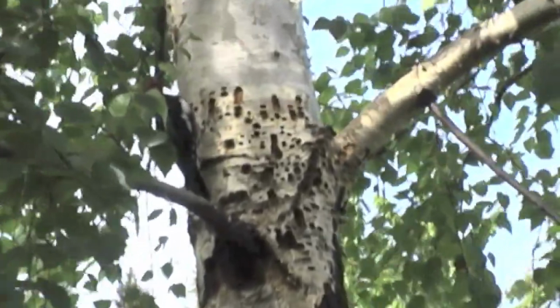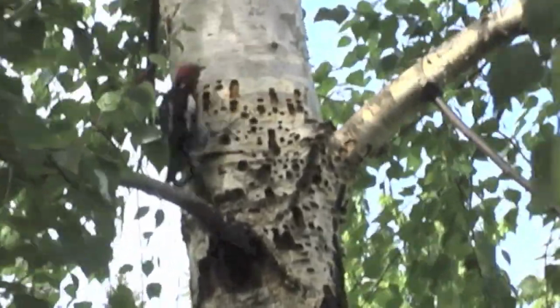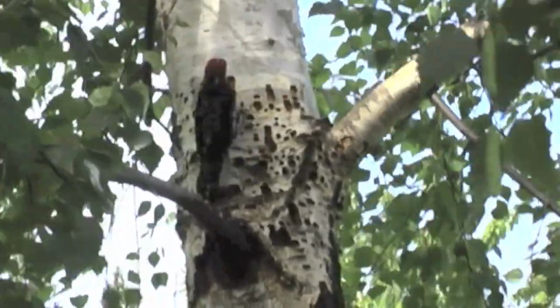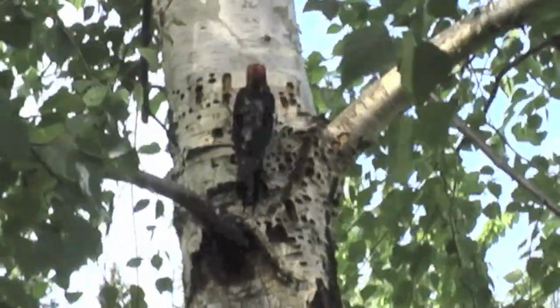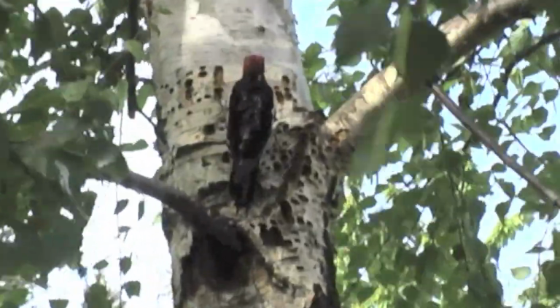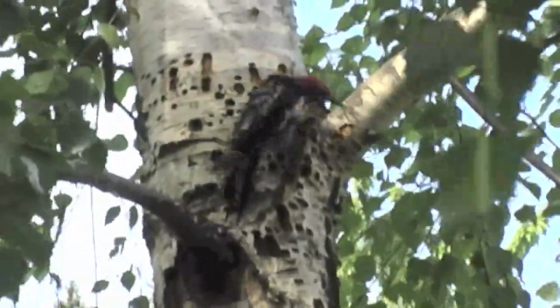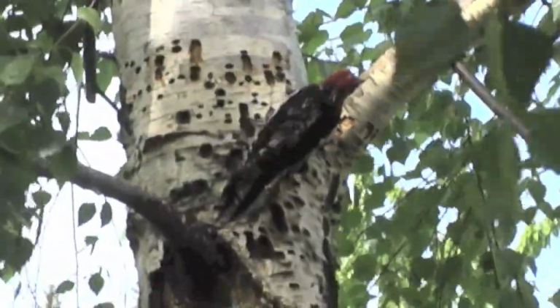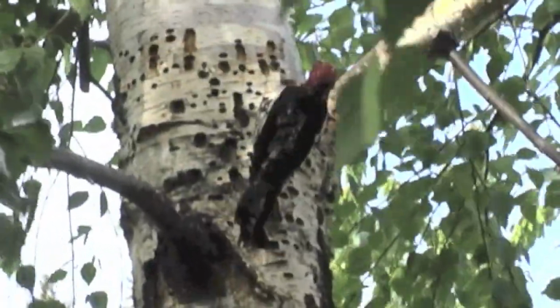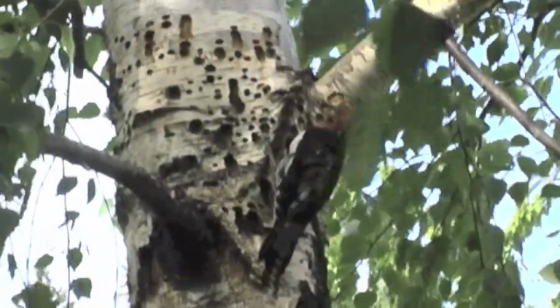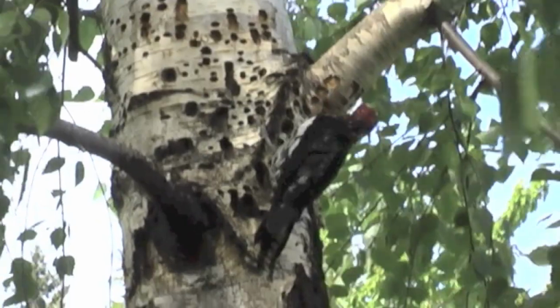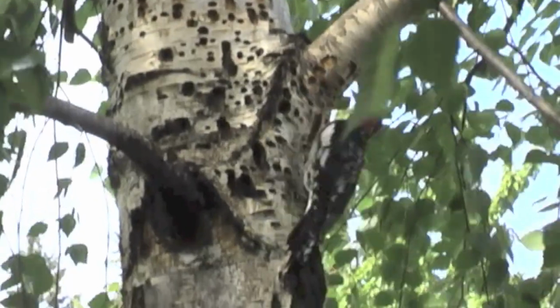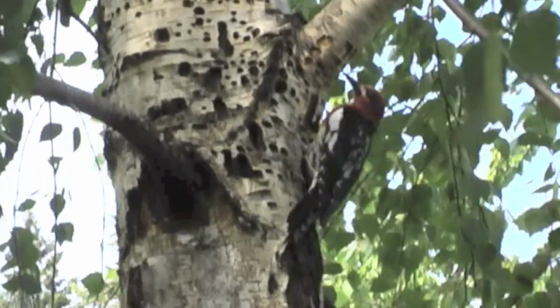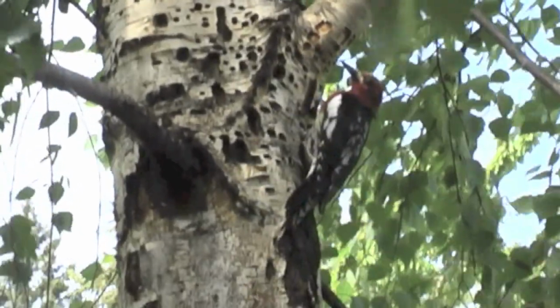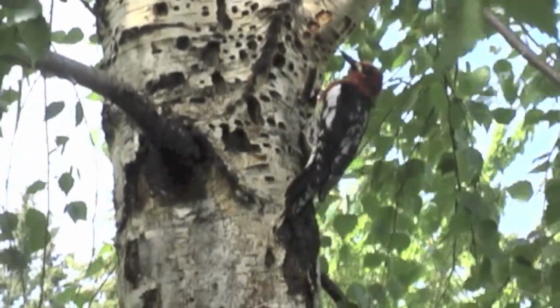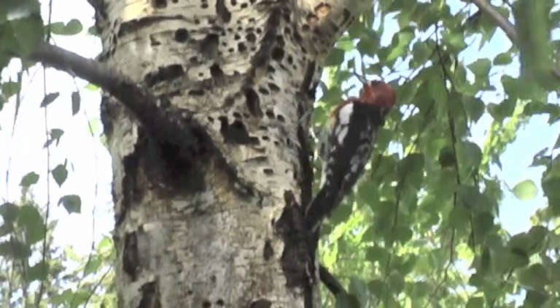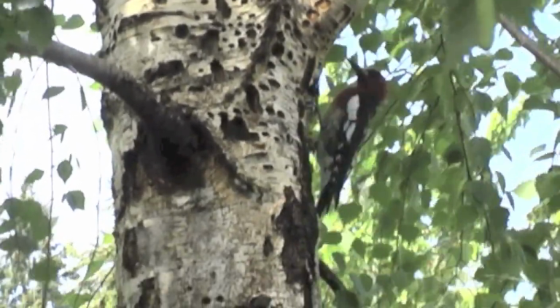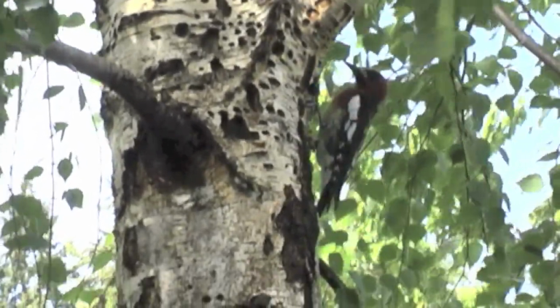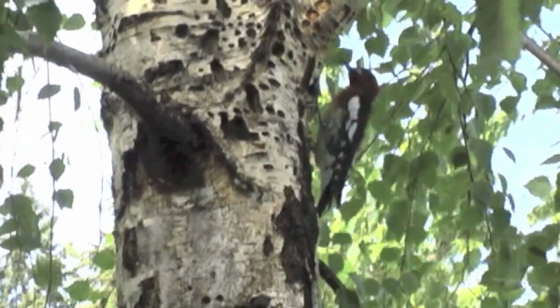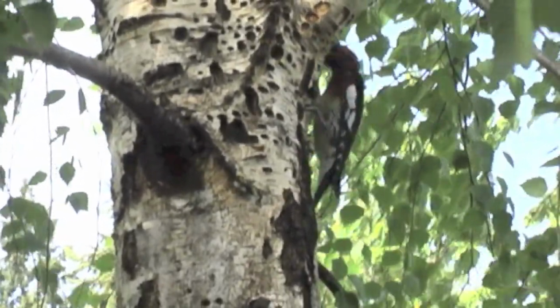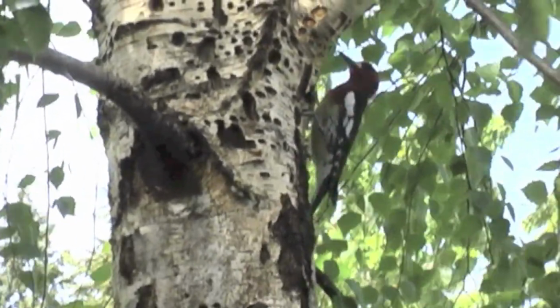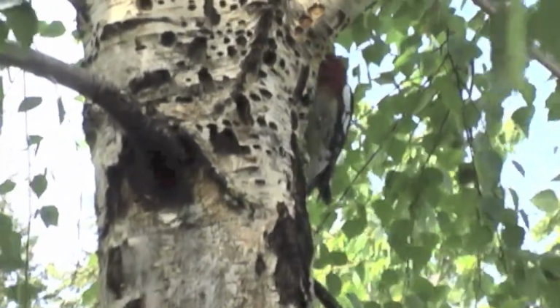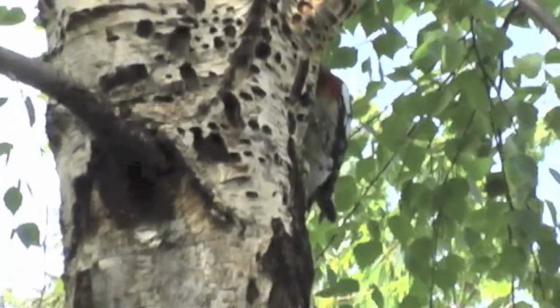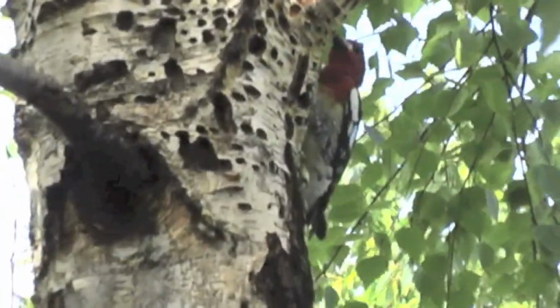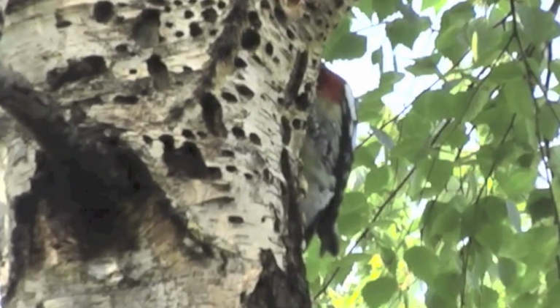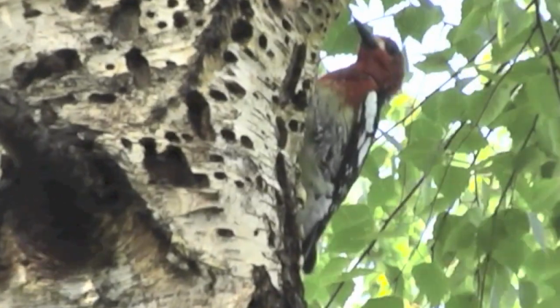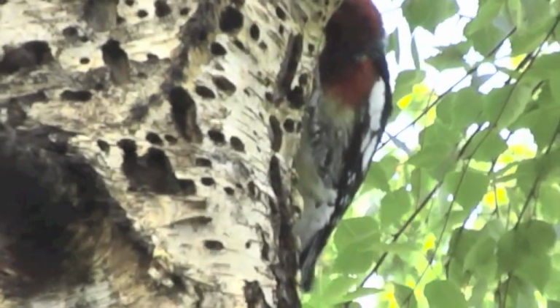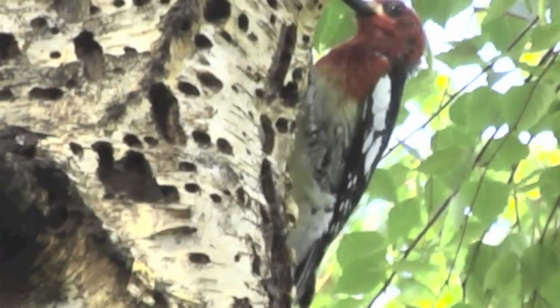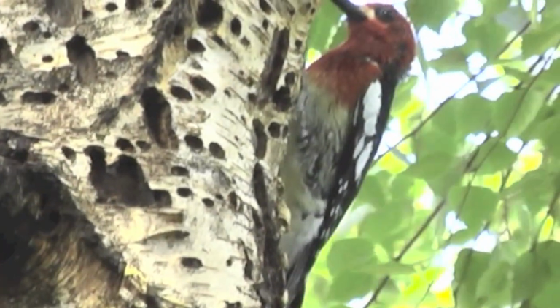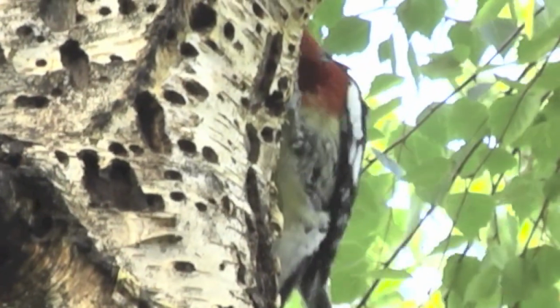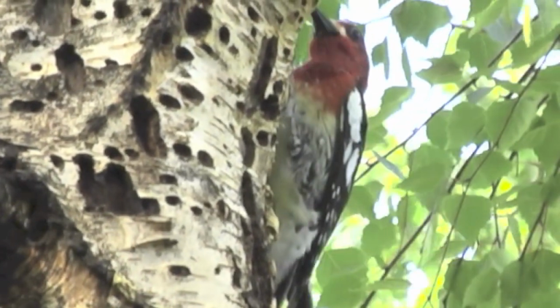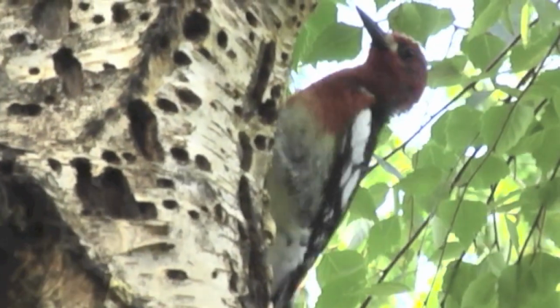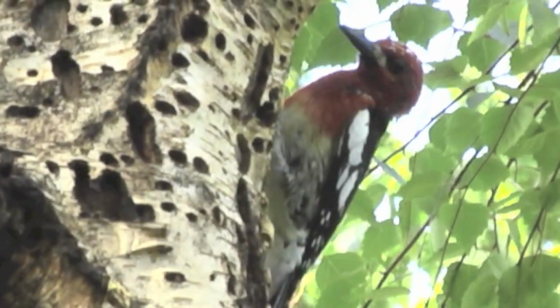This type of sapsucker — there are other types in different areas near the Rockies and the Inland — but this one on the west coast has a red forehead, nape, and throat.